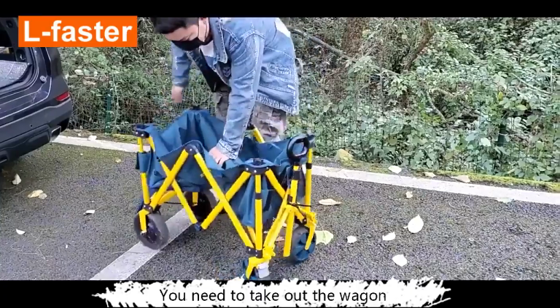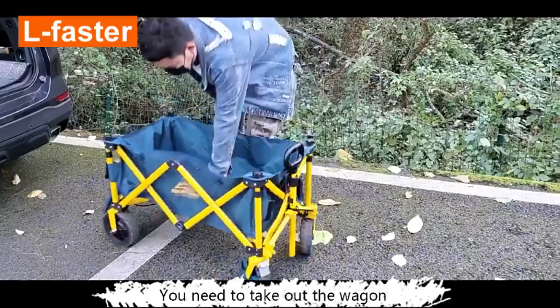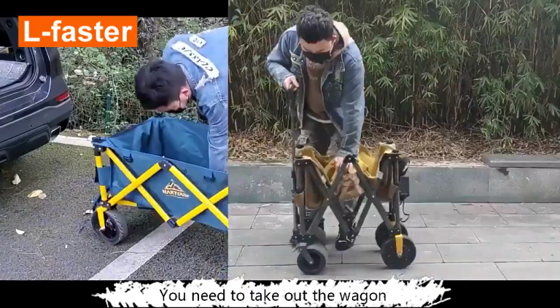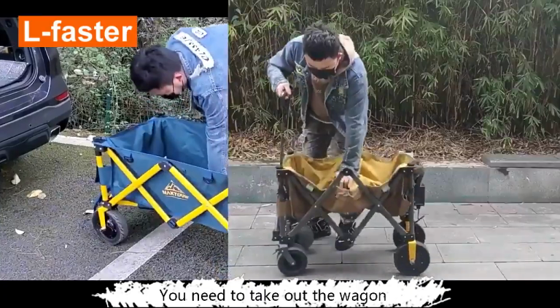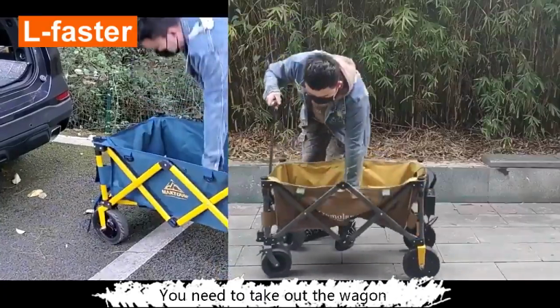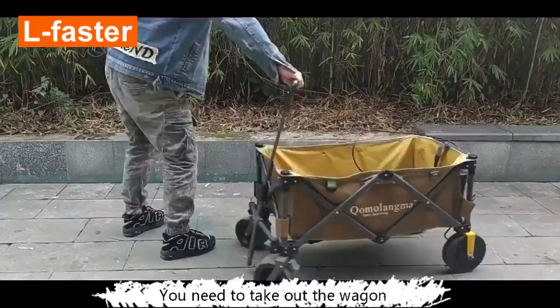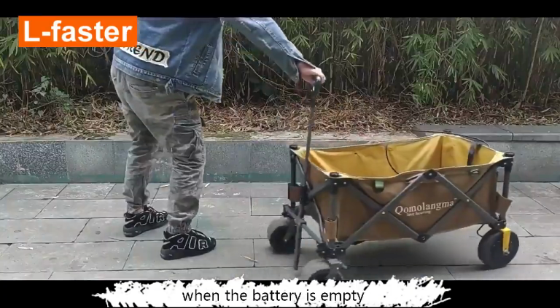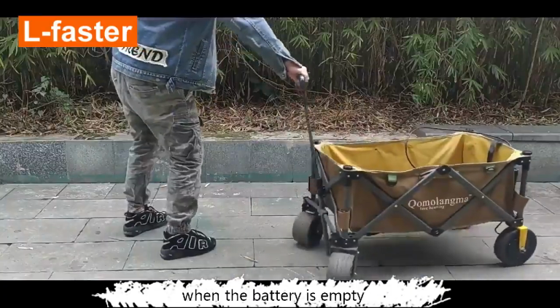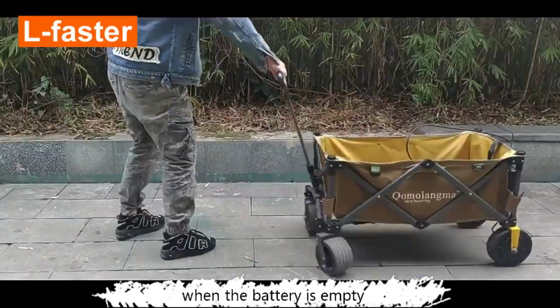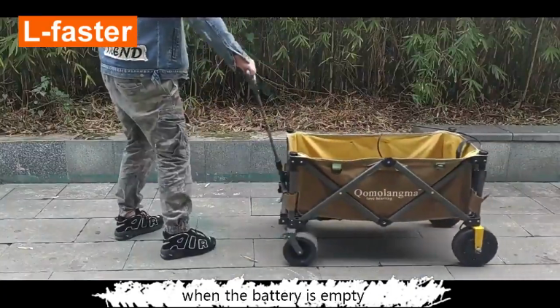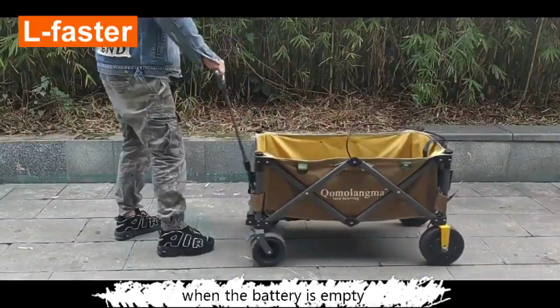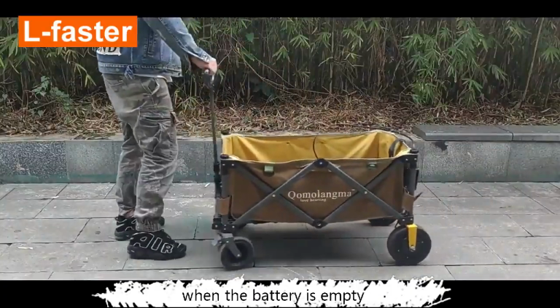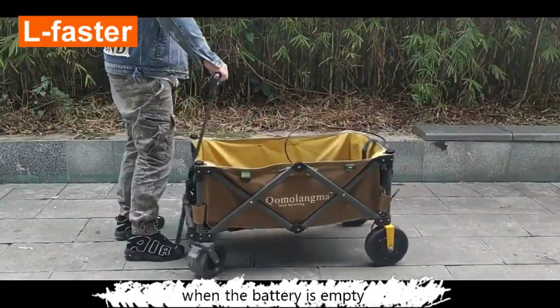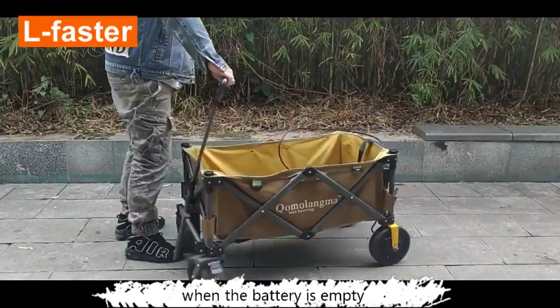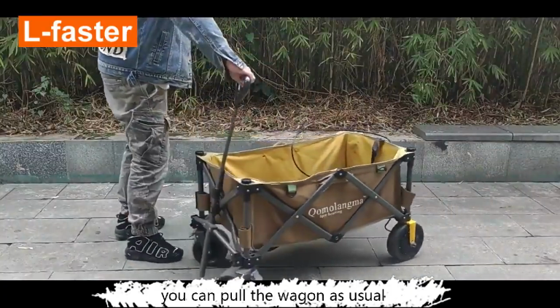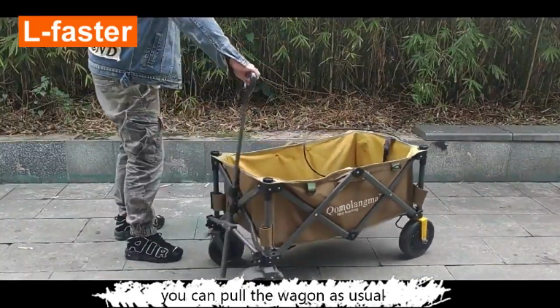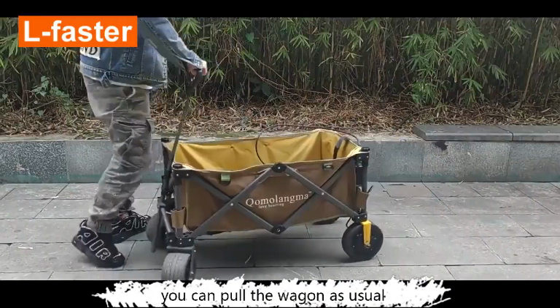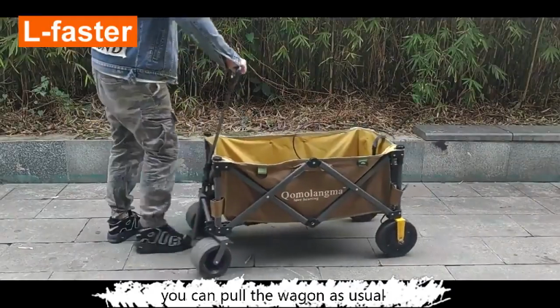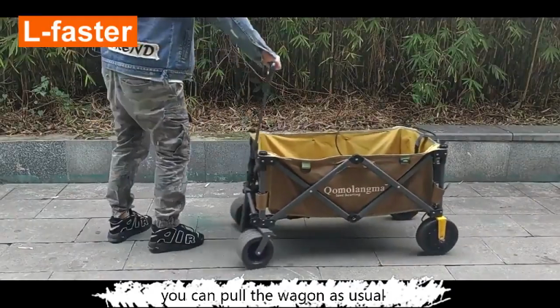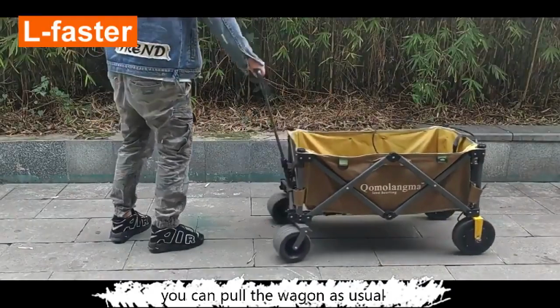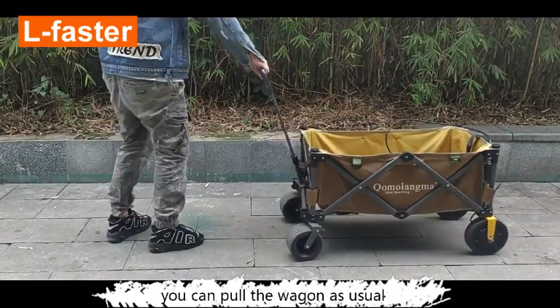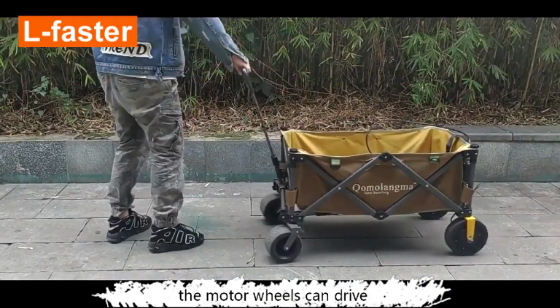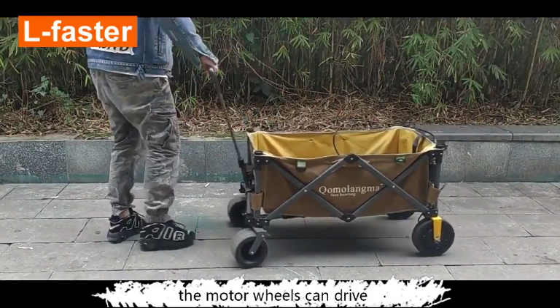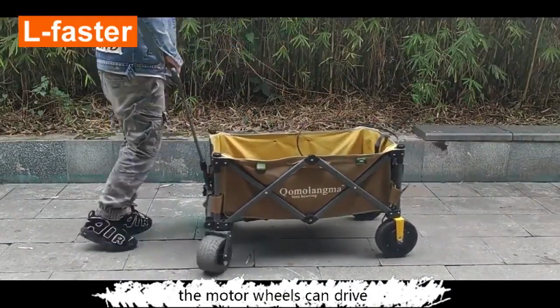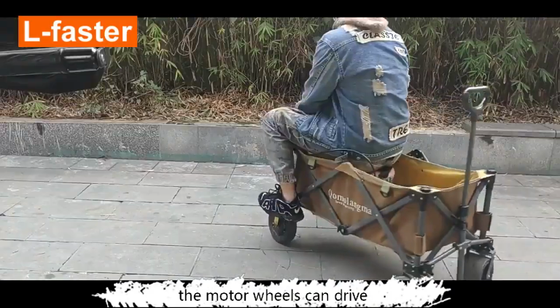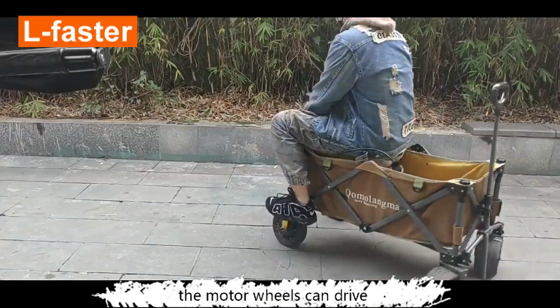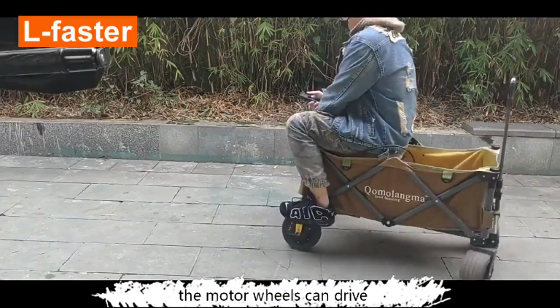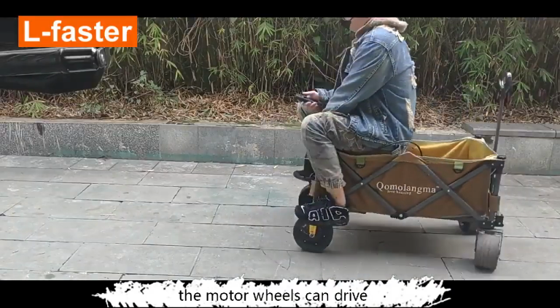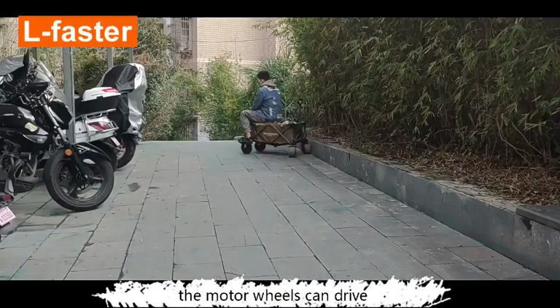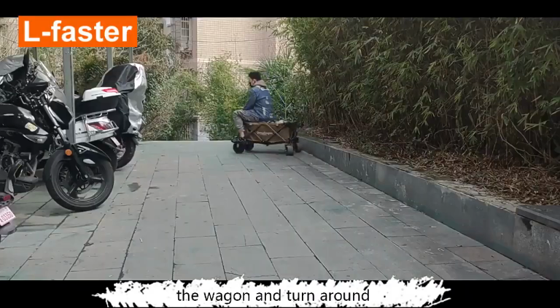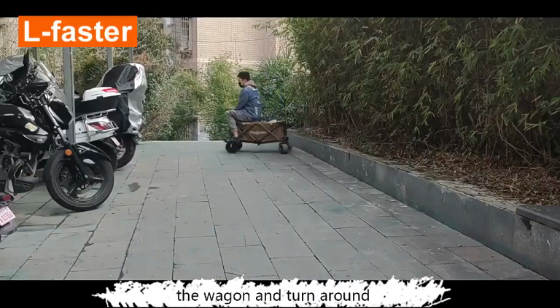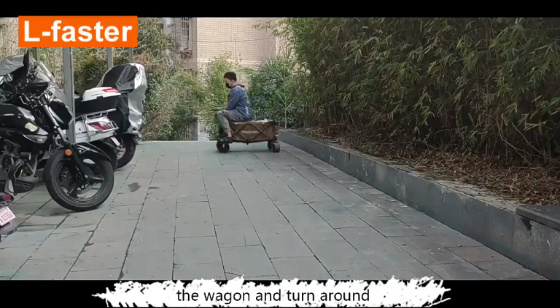You need to take out the wagon when the battery is empty — you can pull the wagon as usual. The motor wheels can drive the wagon and turn around.